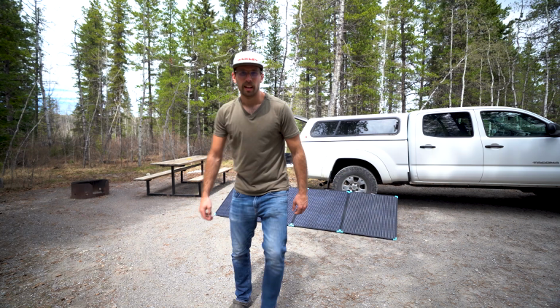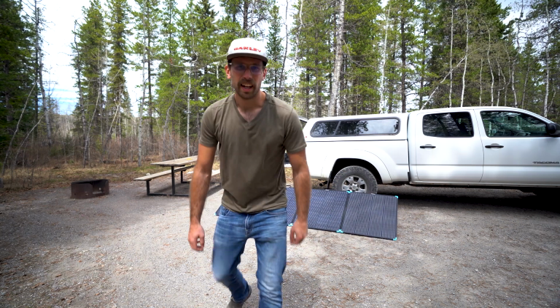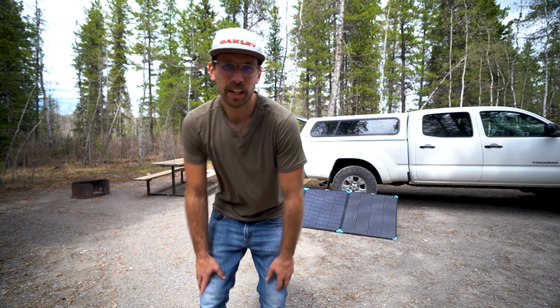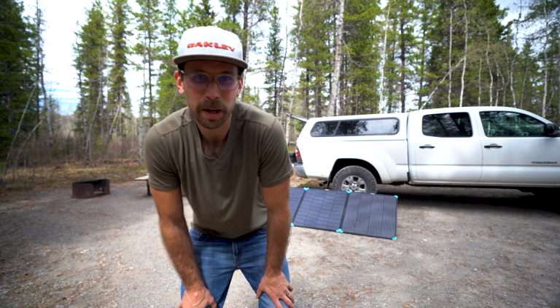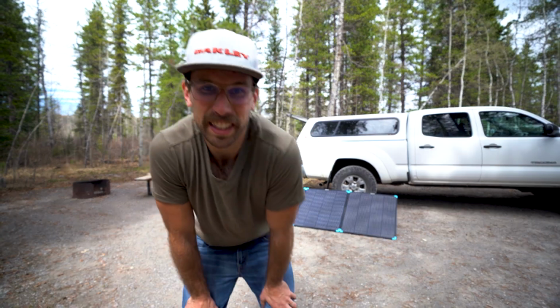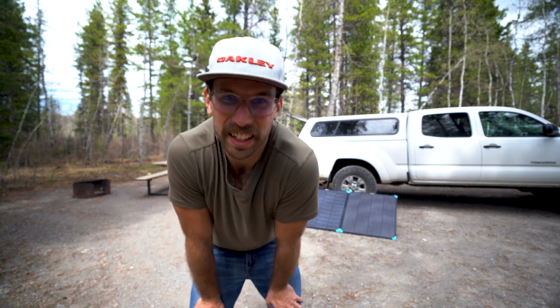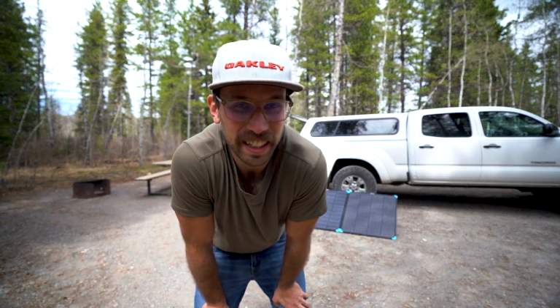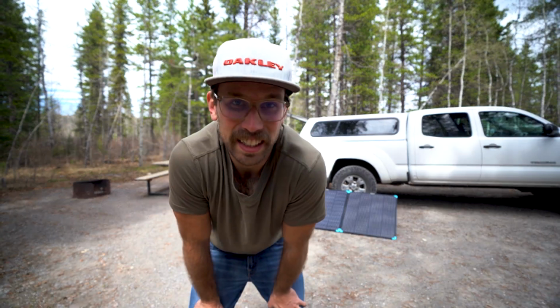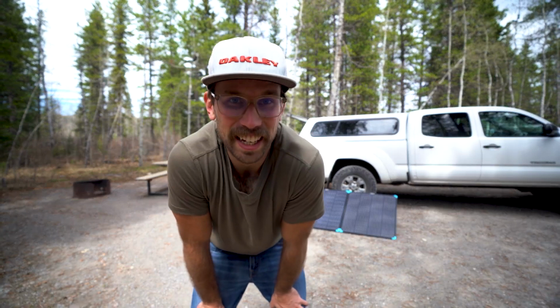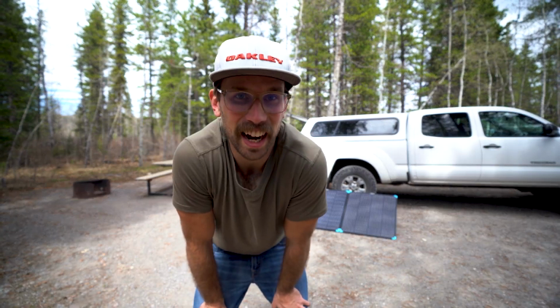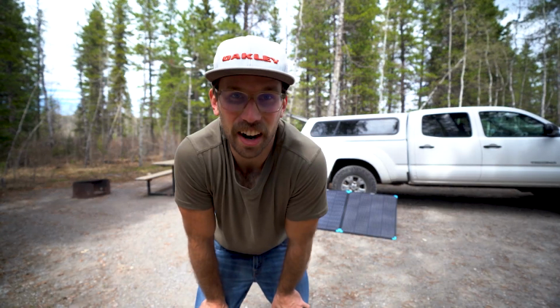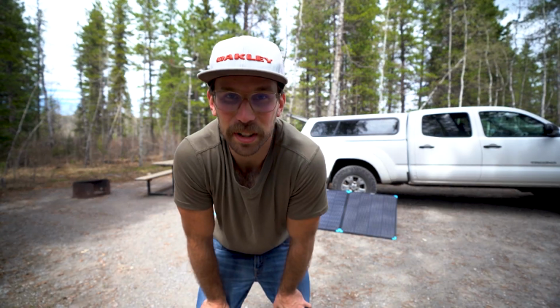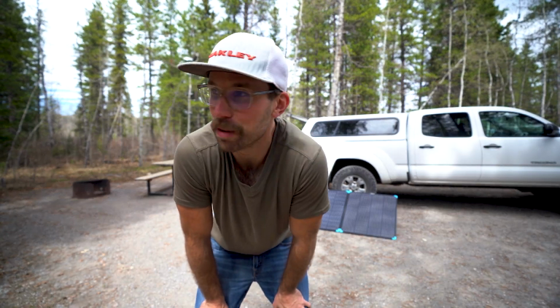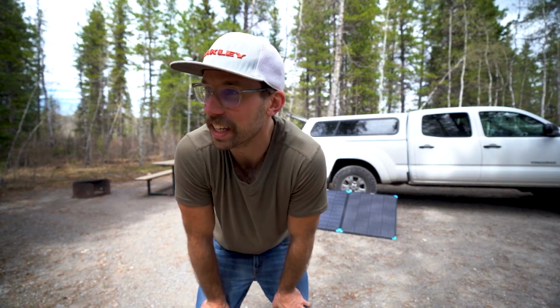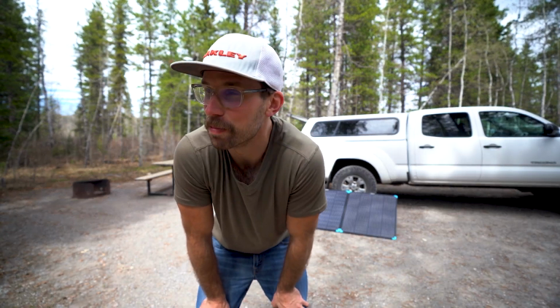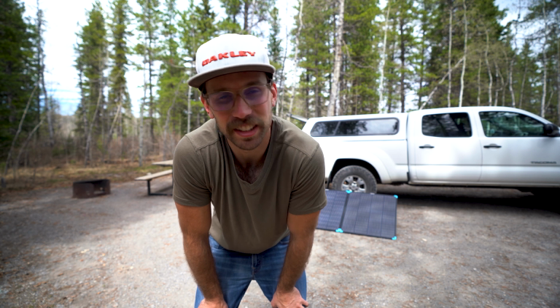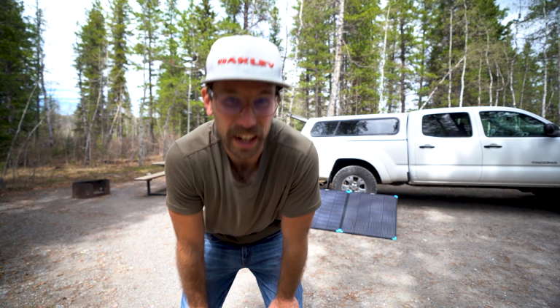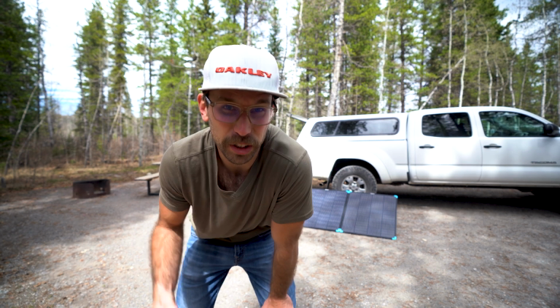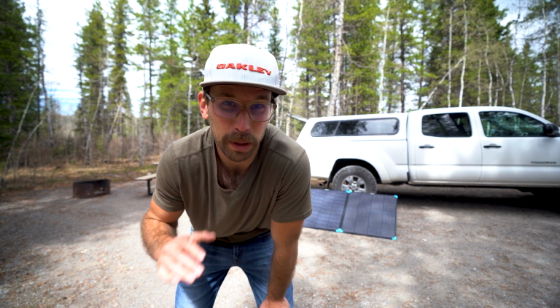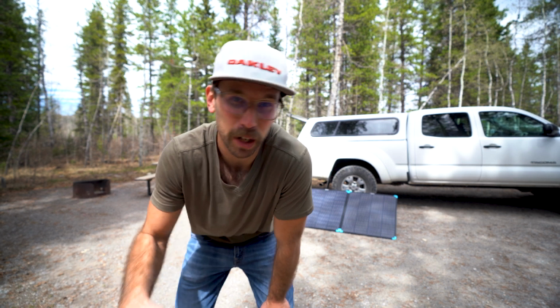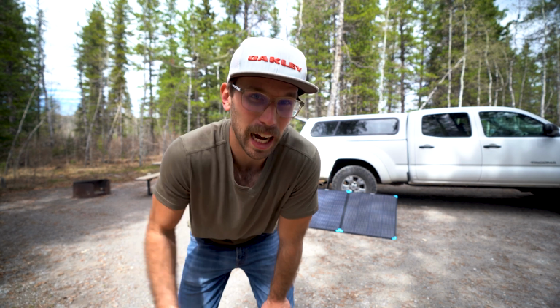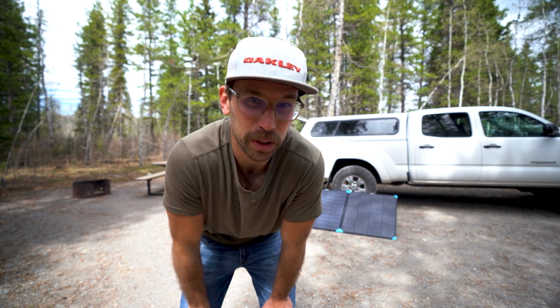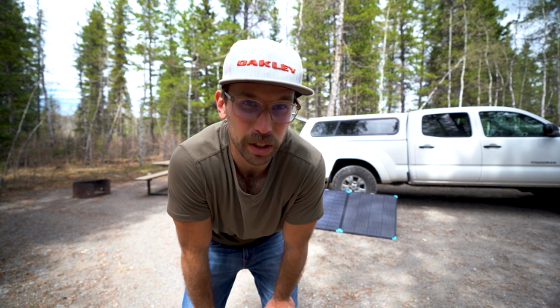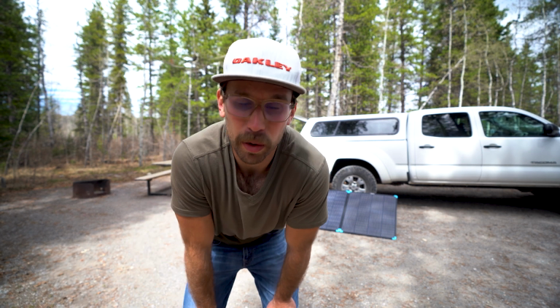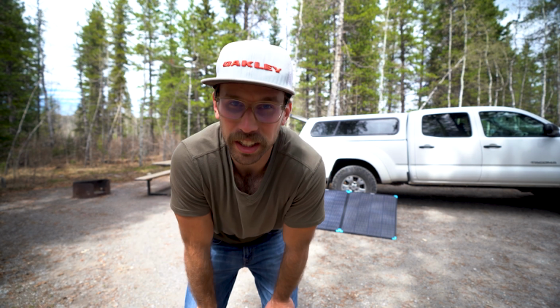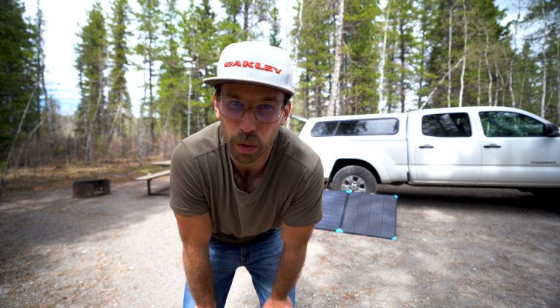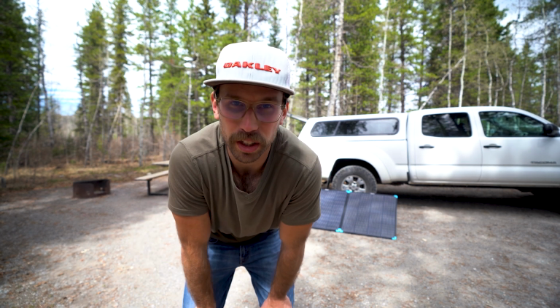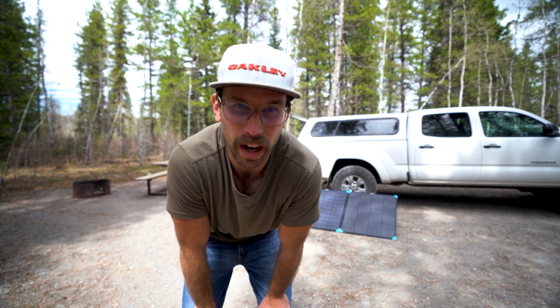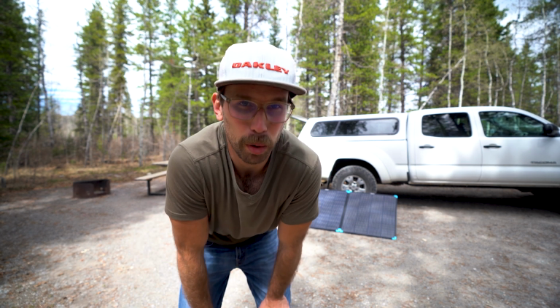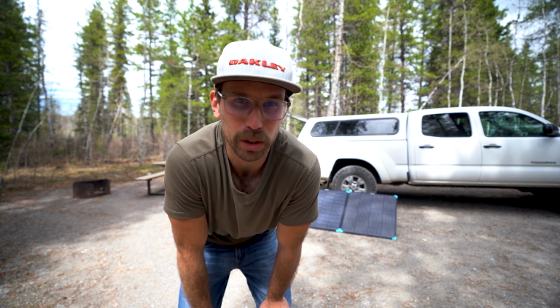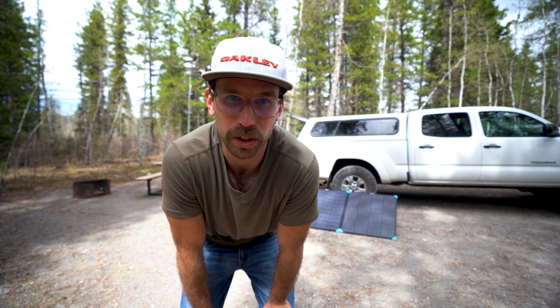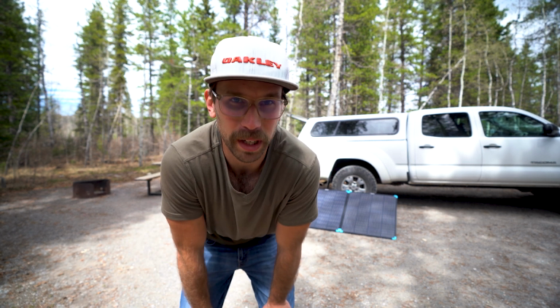Hey guys, welcome back to the channel. Today Kaylee and I are out camping in the mountains, and I thought this would be the perfect time to review Renogy's 400-watt portable solar suitcase.